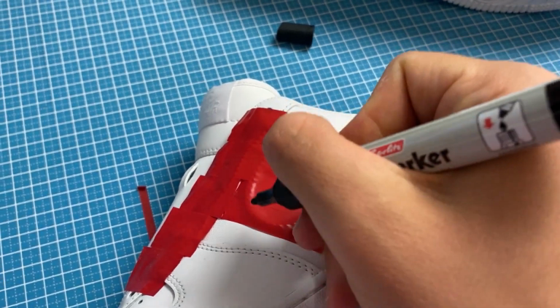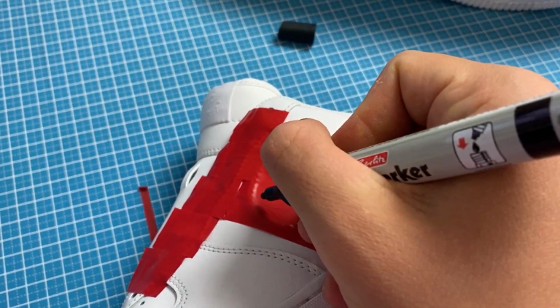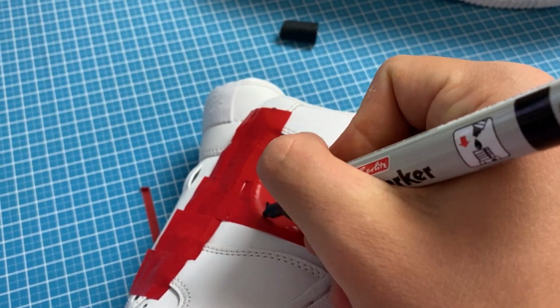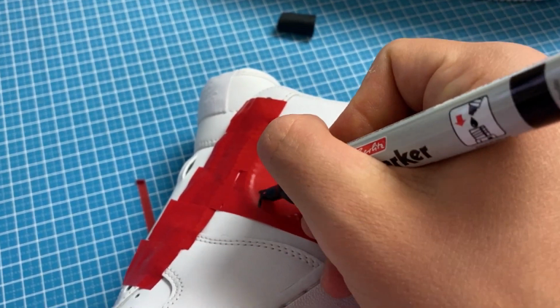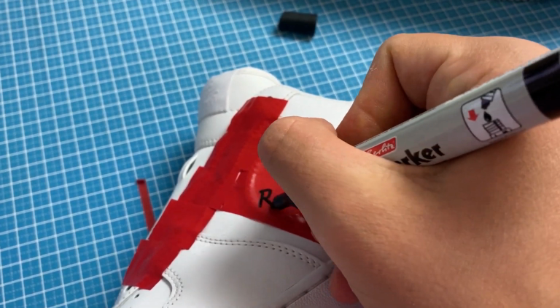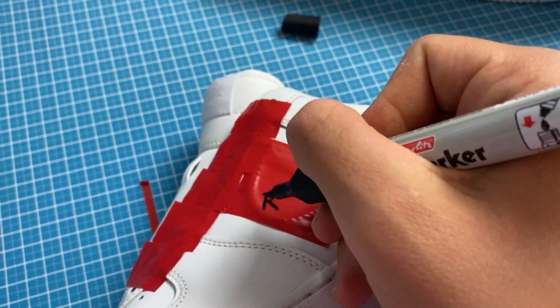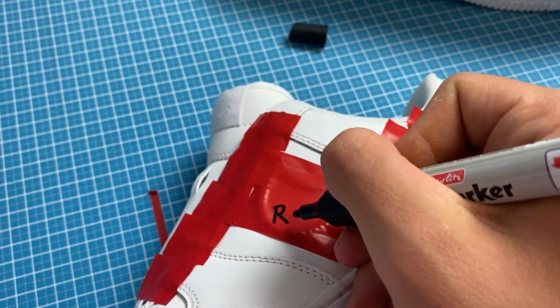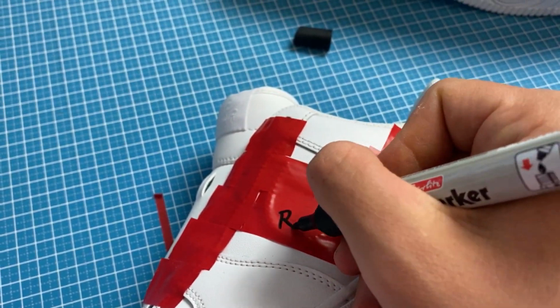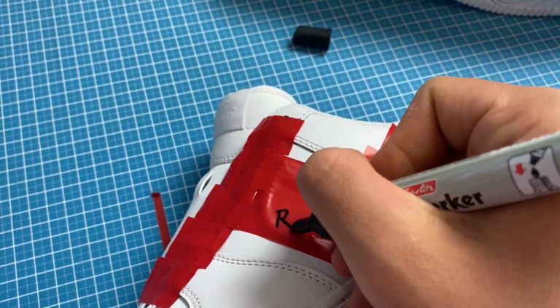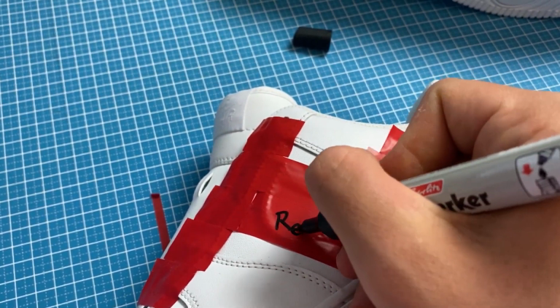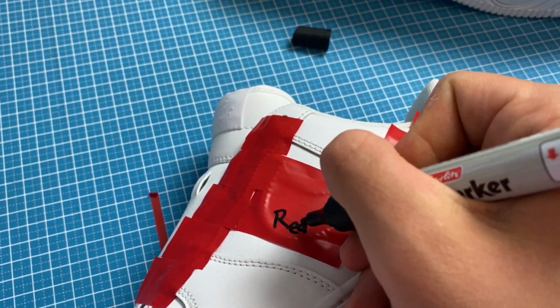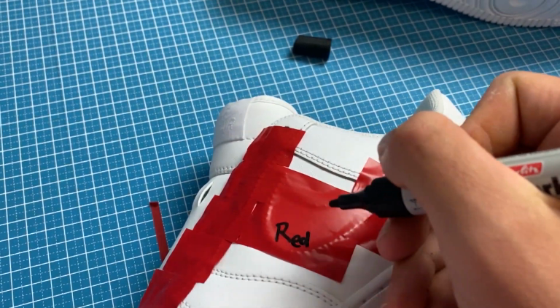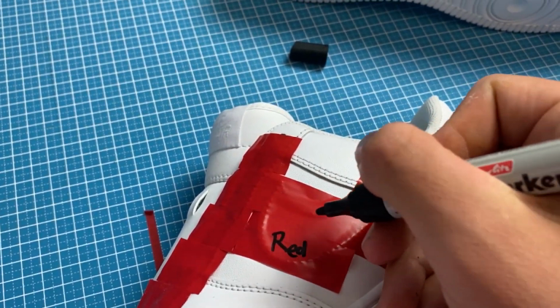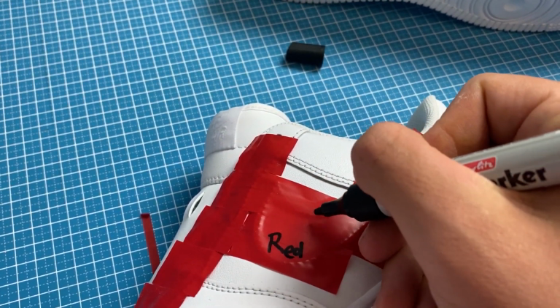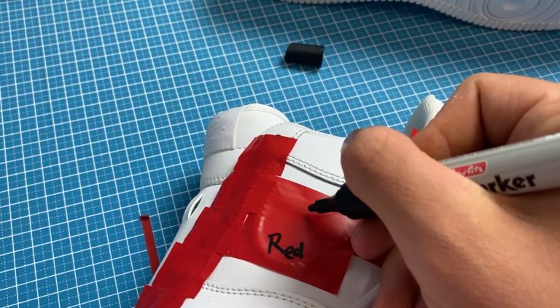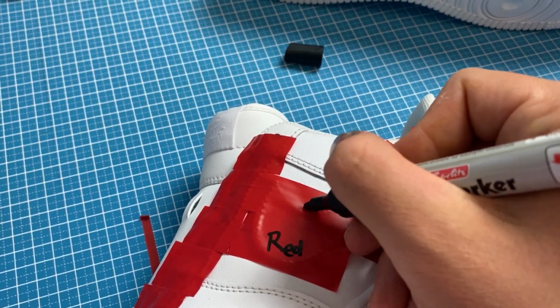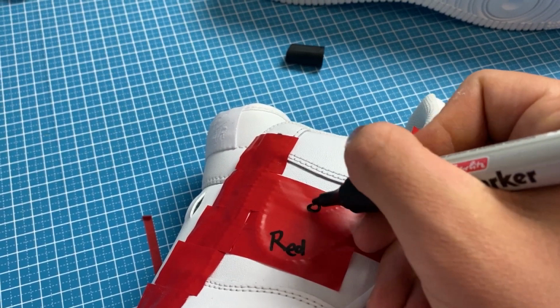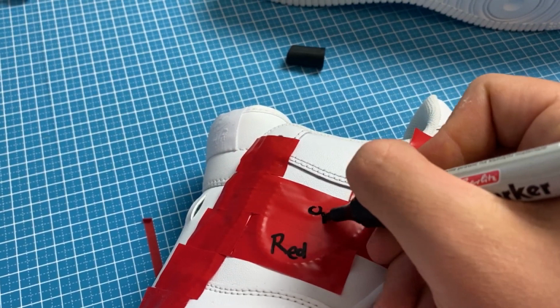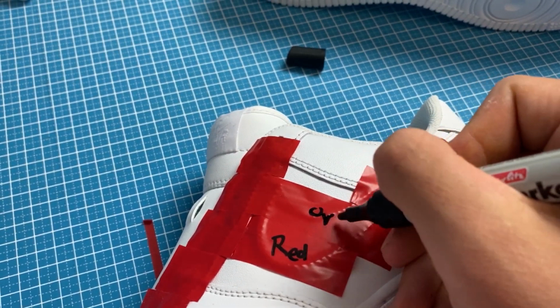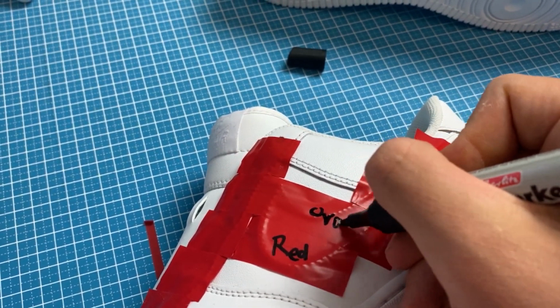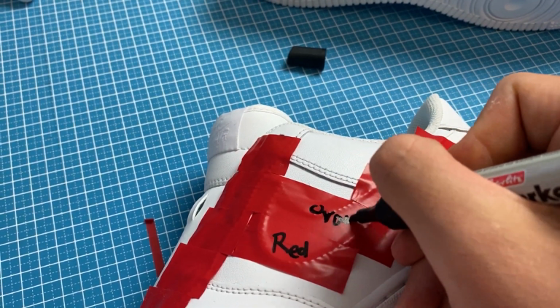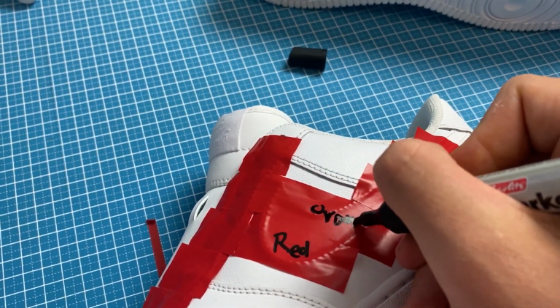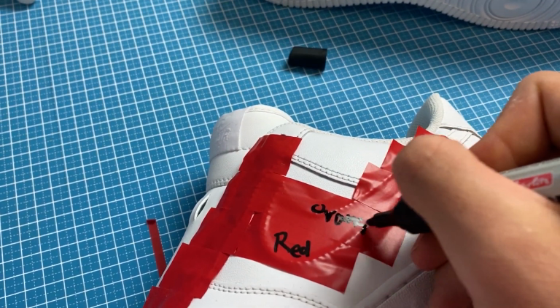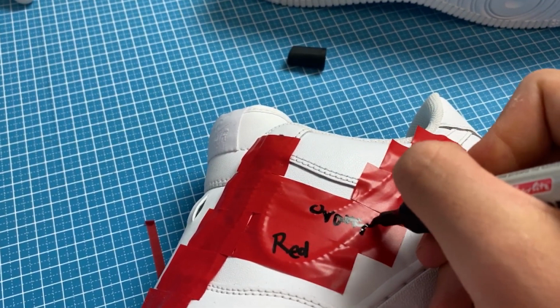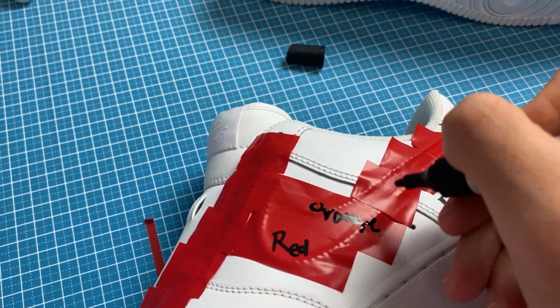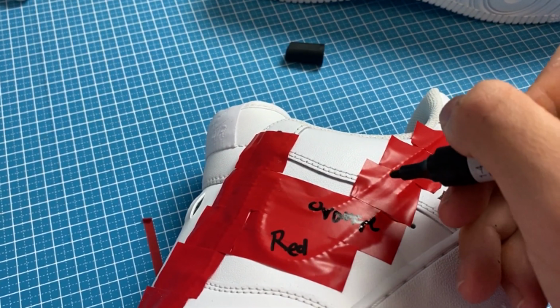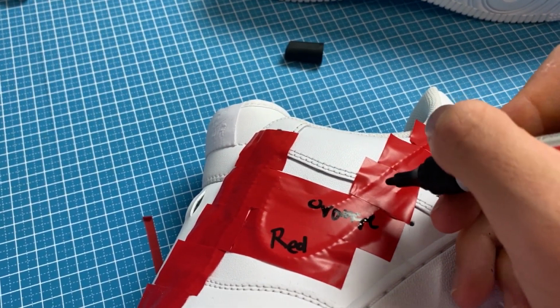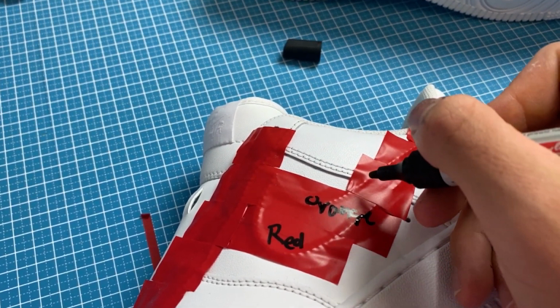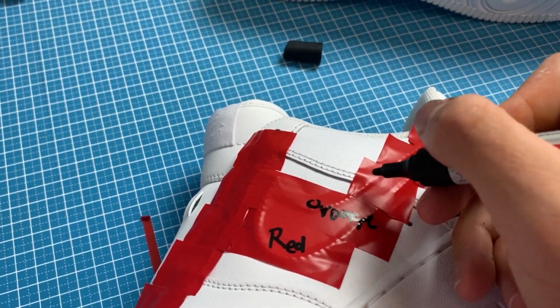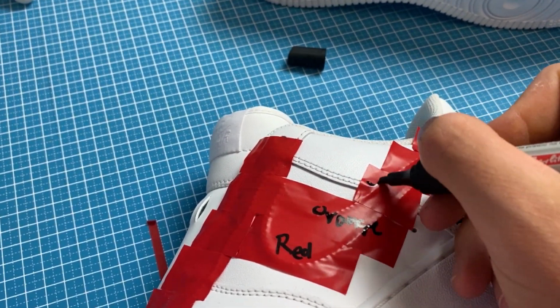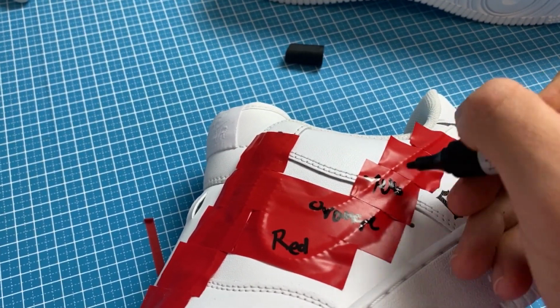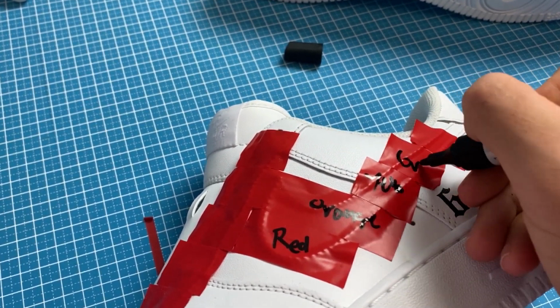After laying down all the tape stripes, I'm now writing the color names onto the tape stripes, so while painting I won't put any colors on the wrong spots.